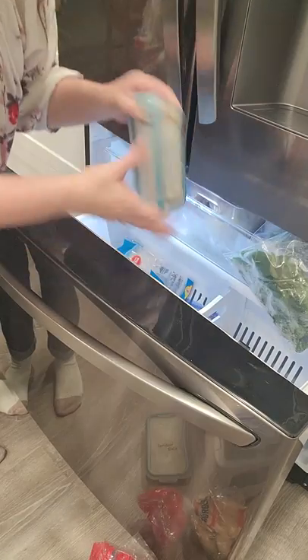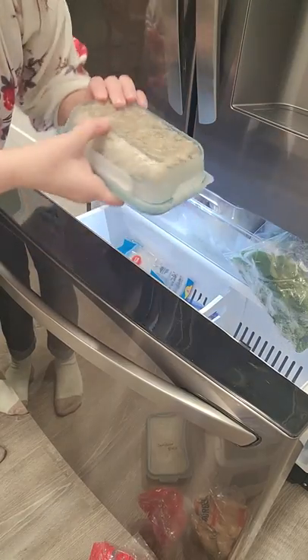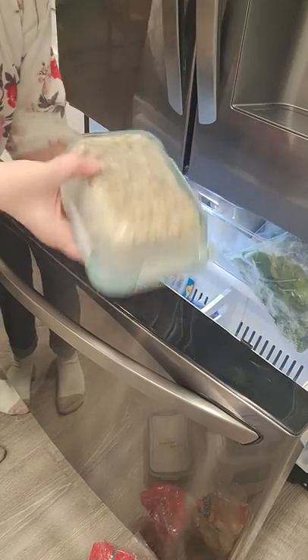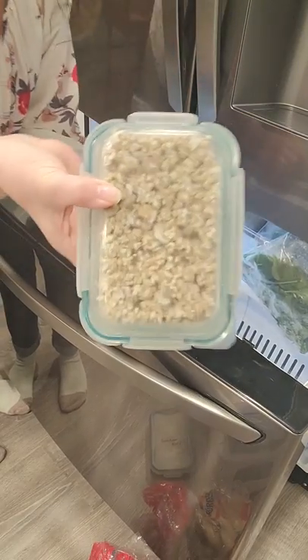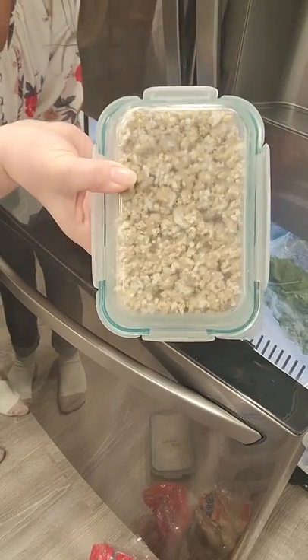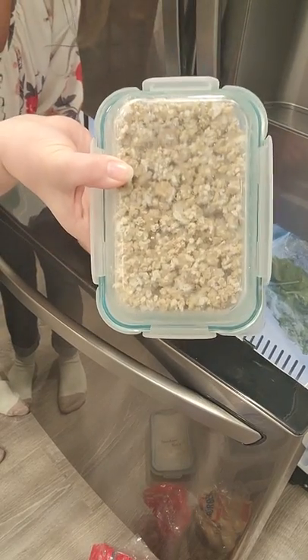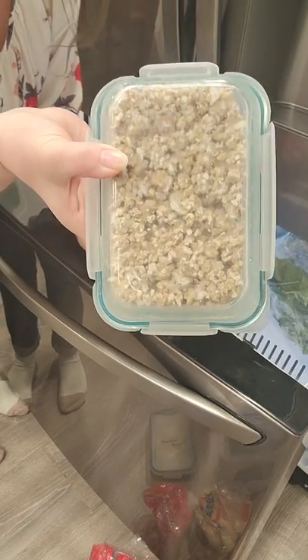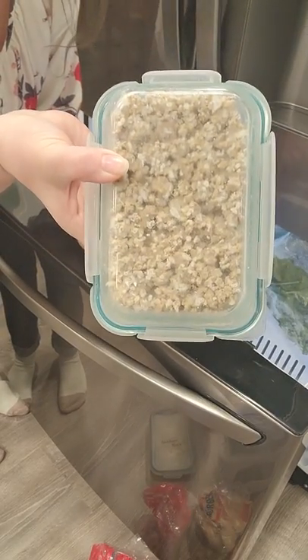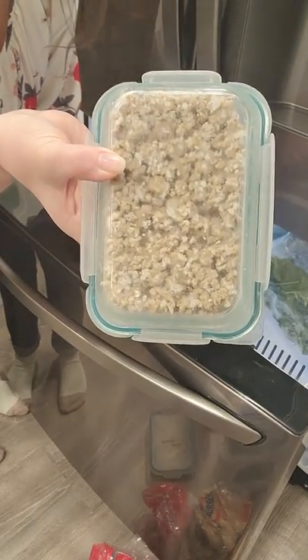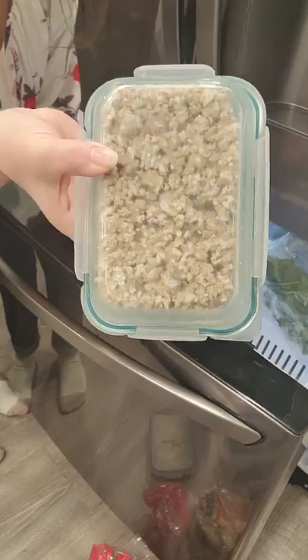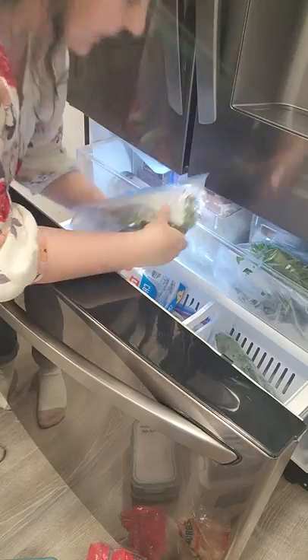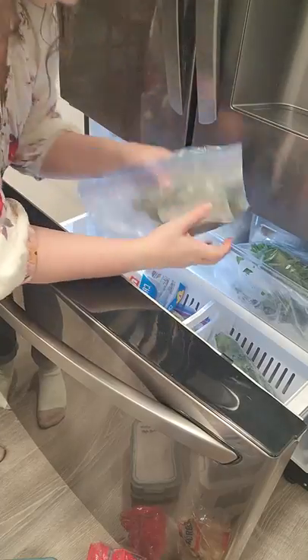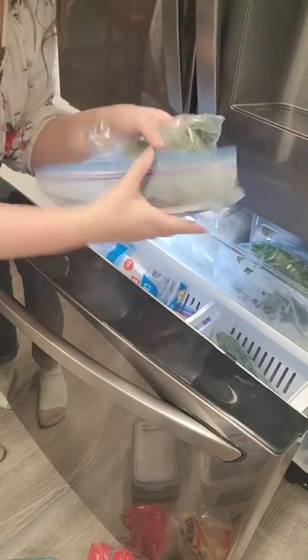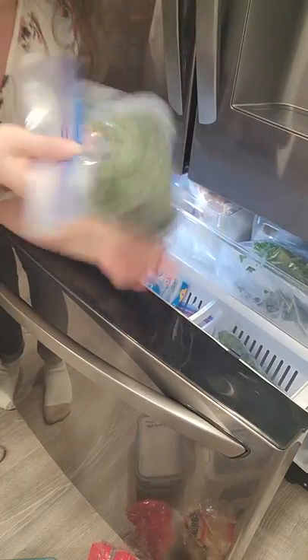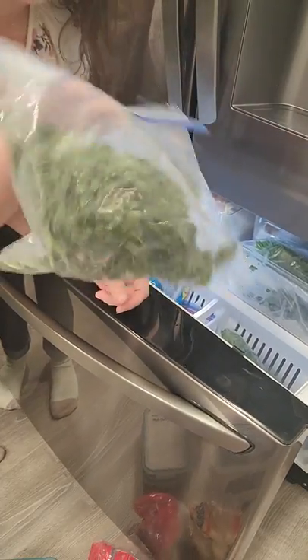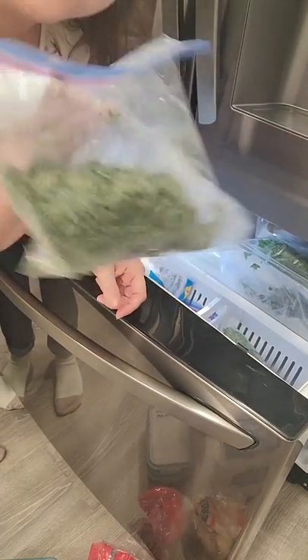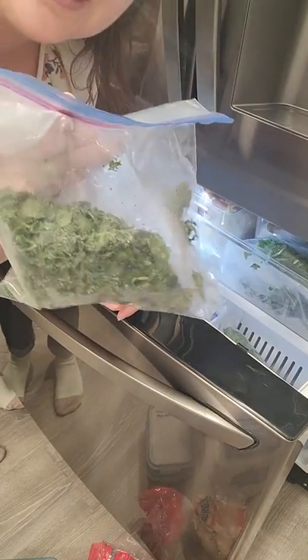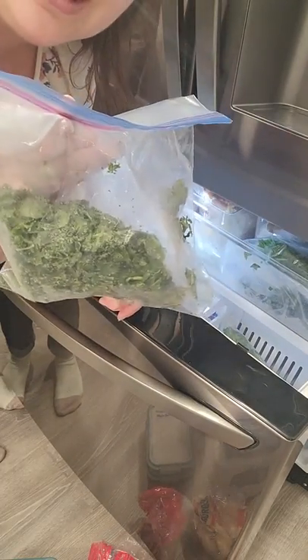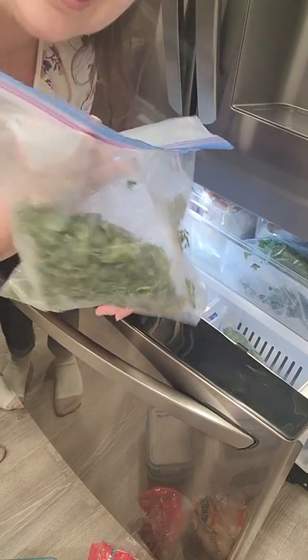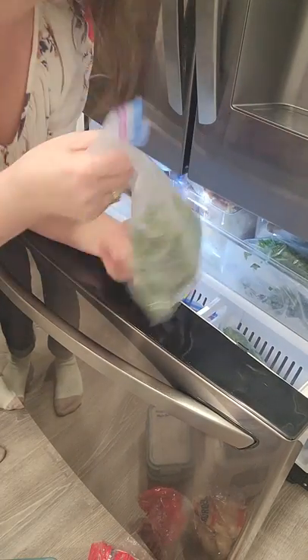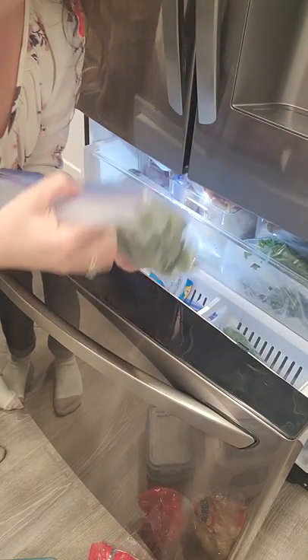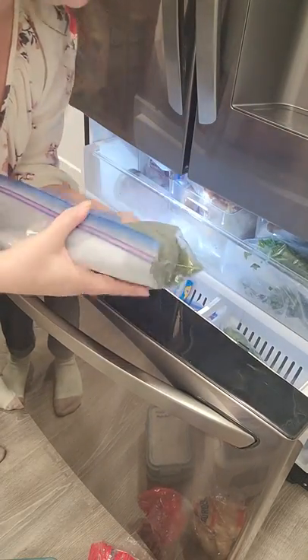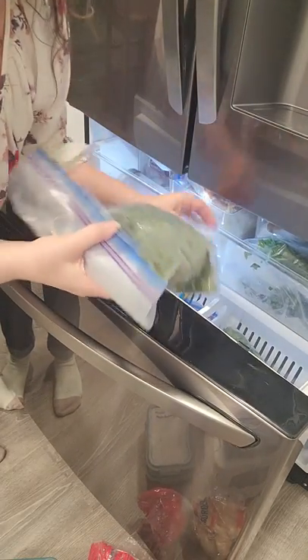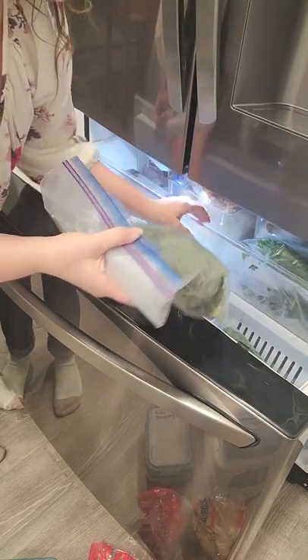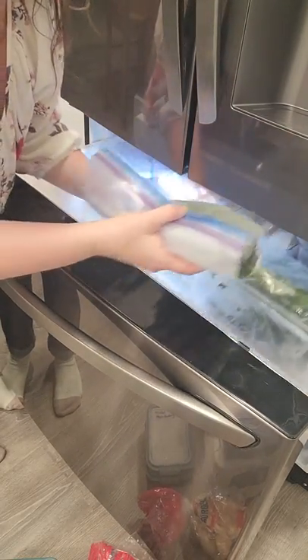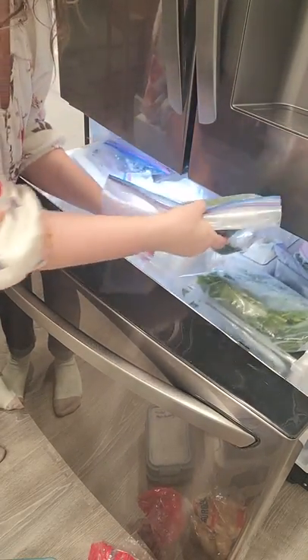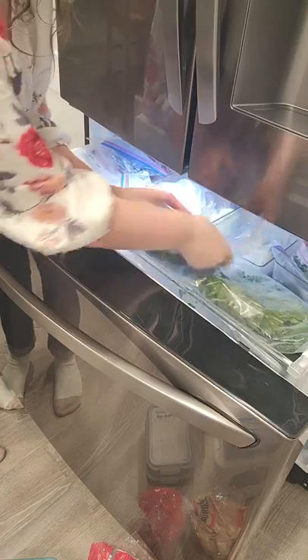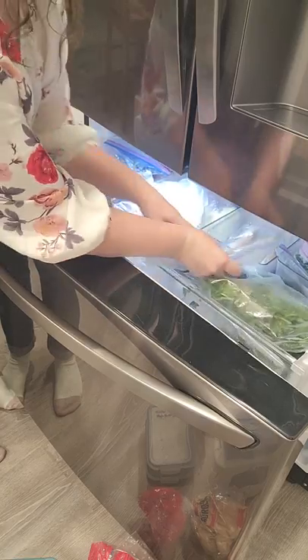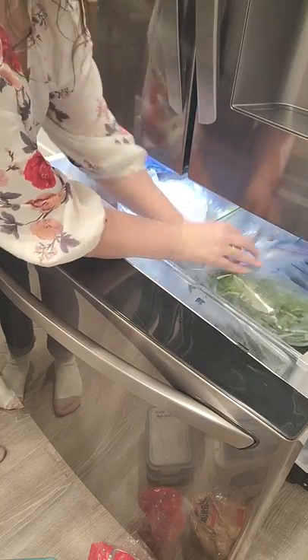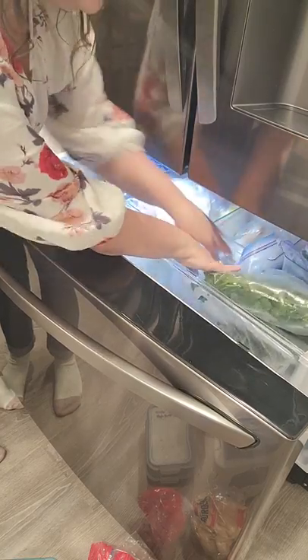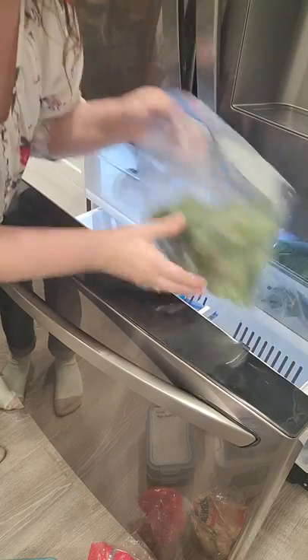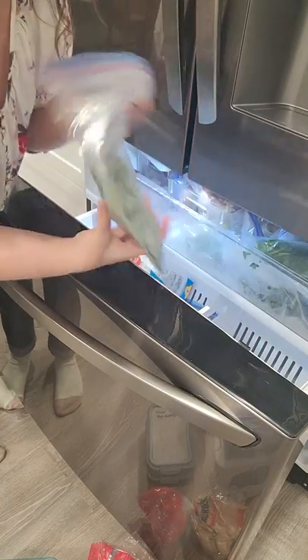This is sausage that's already cooked. And then there's more spinach in here — way too much spinach, you guys. Way too much spinach.